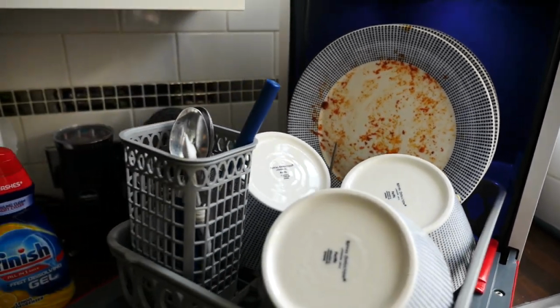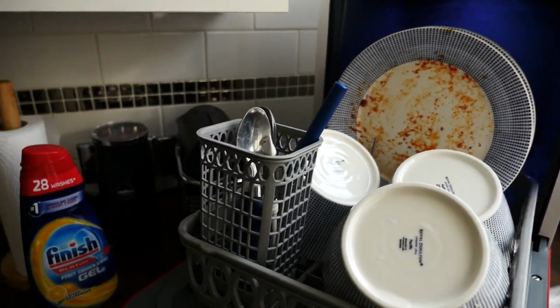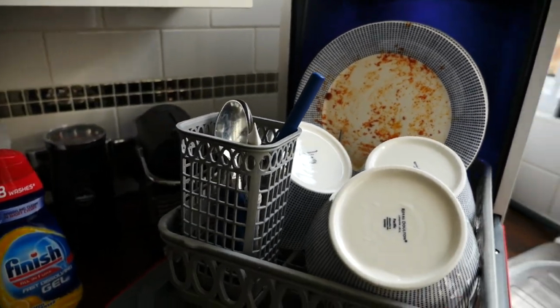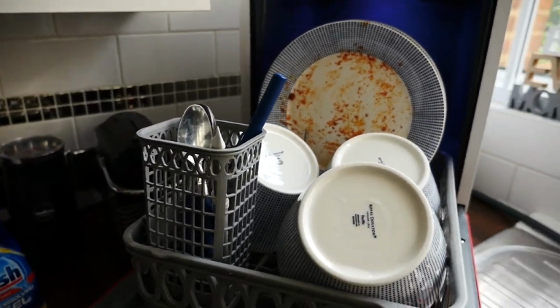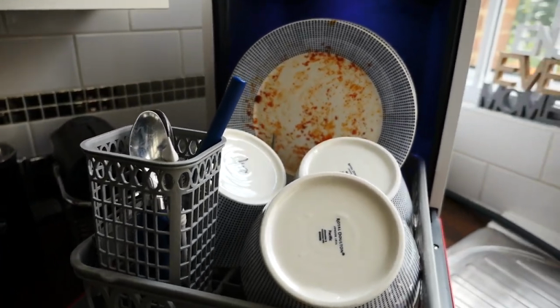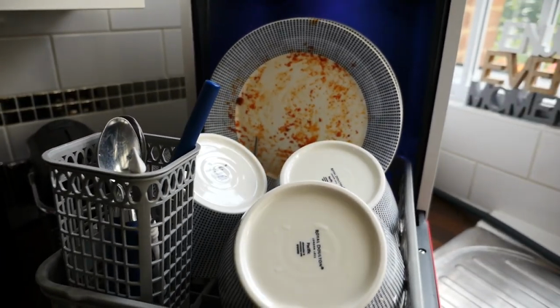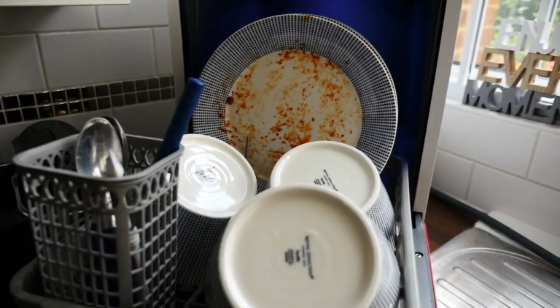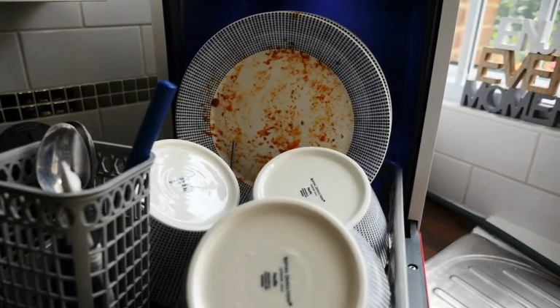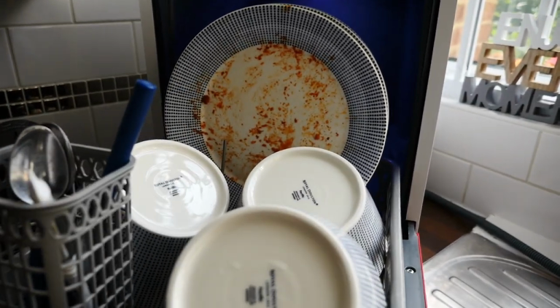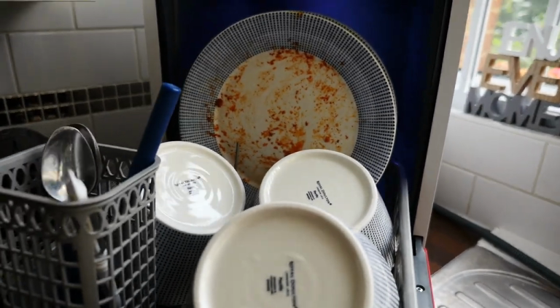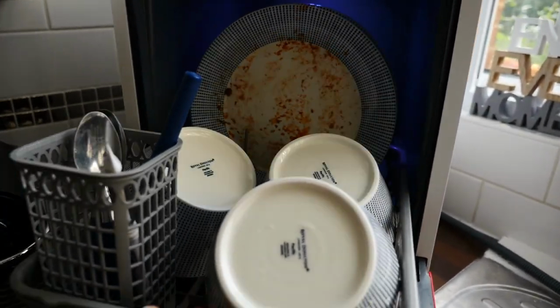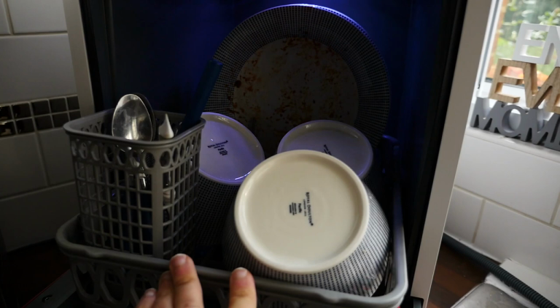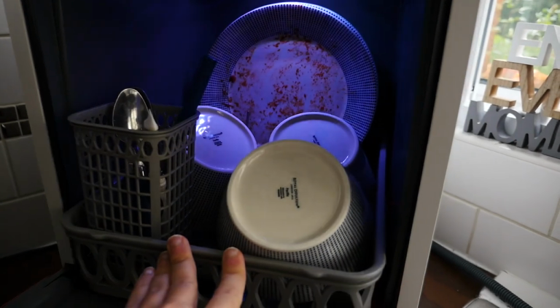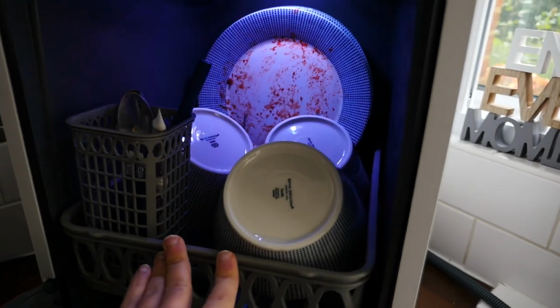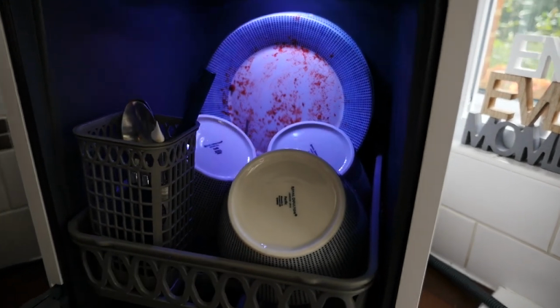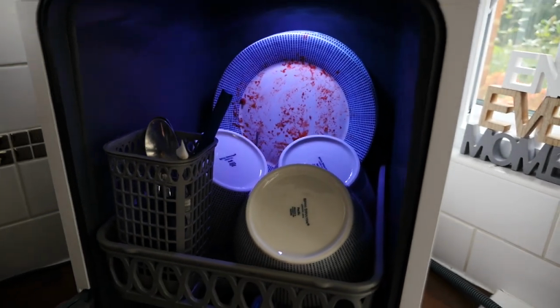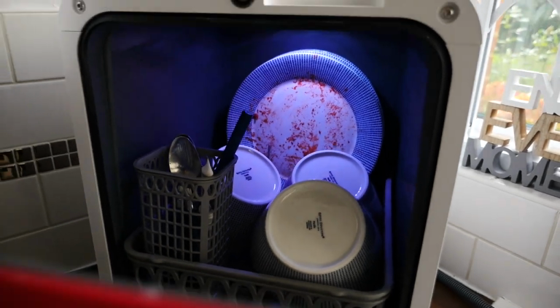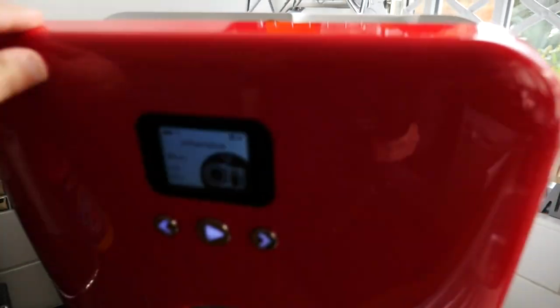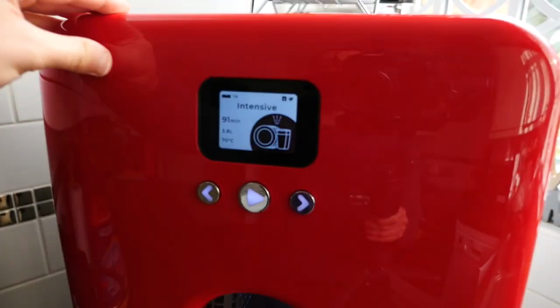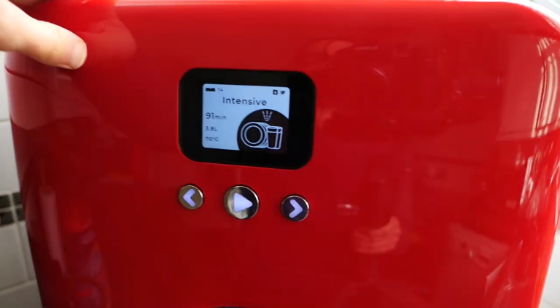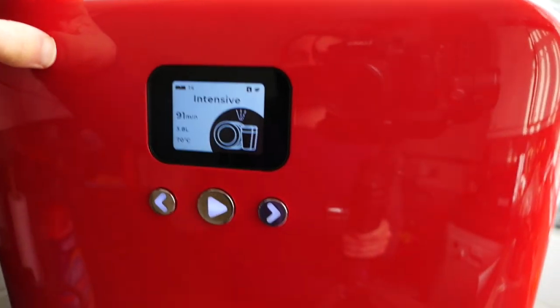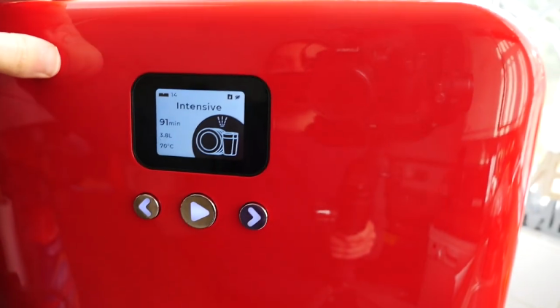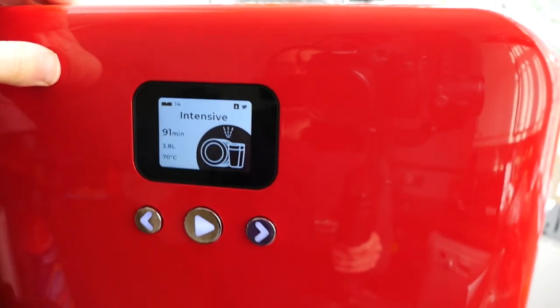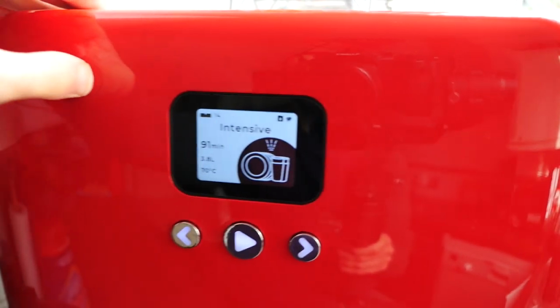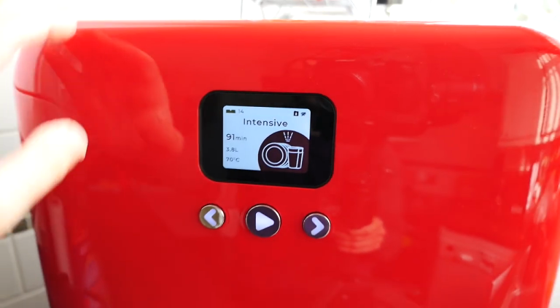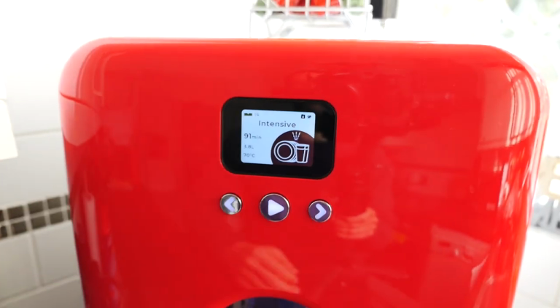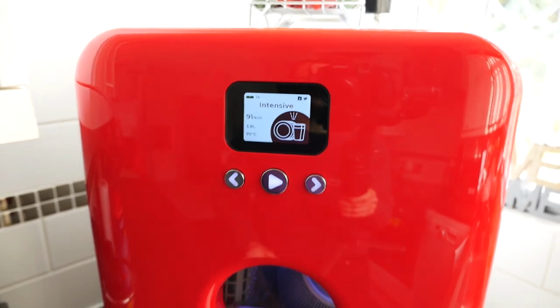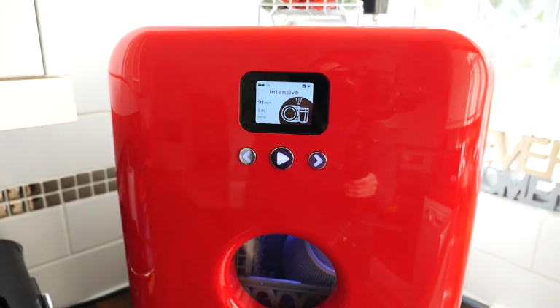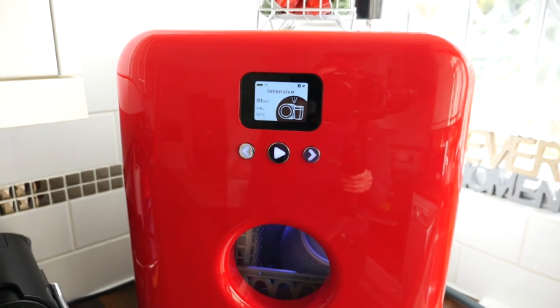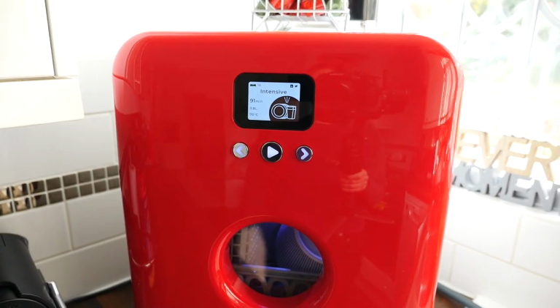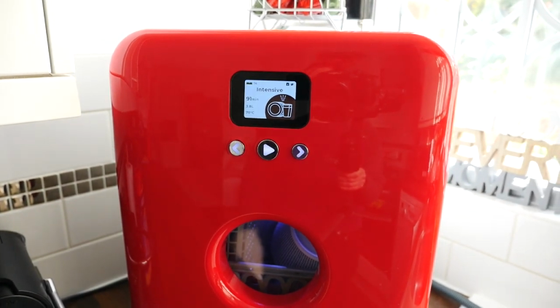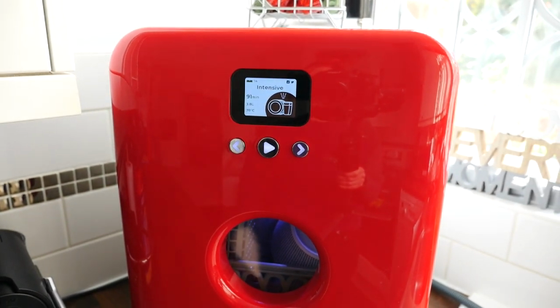And it would be quite a pain to hand wash, so I'm going to put it straight in. We're going to put it on an intense mode for 91 minutes. And I will see you after — let's see what happens.